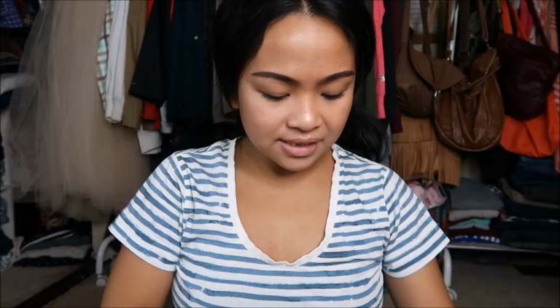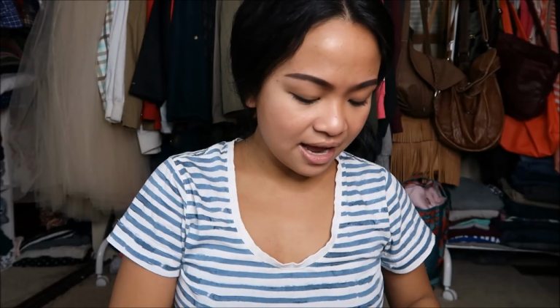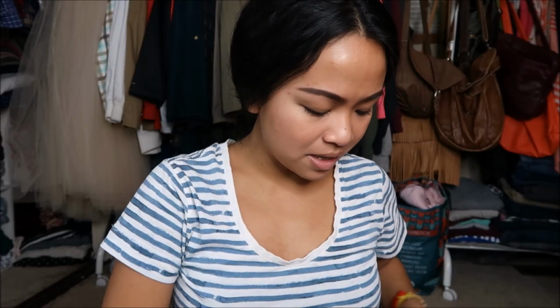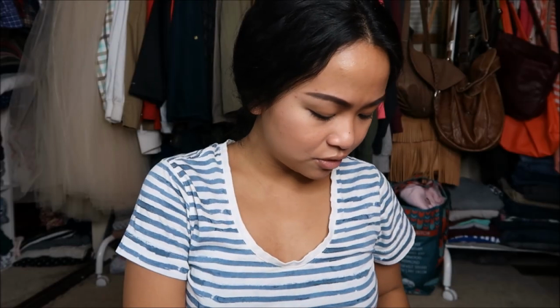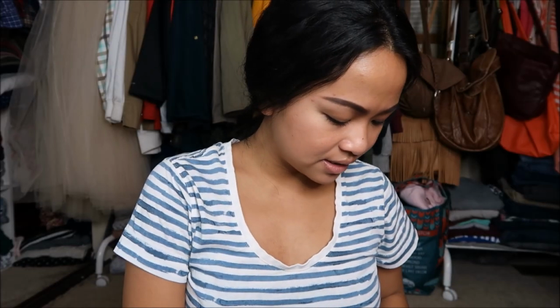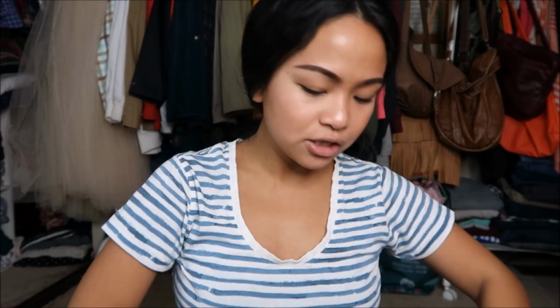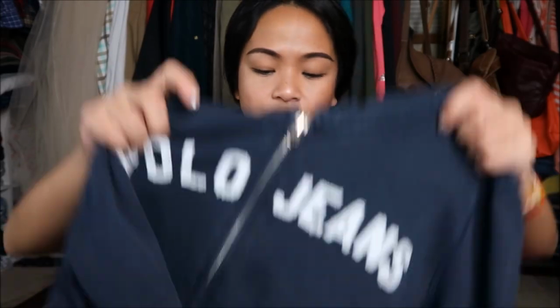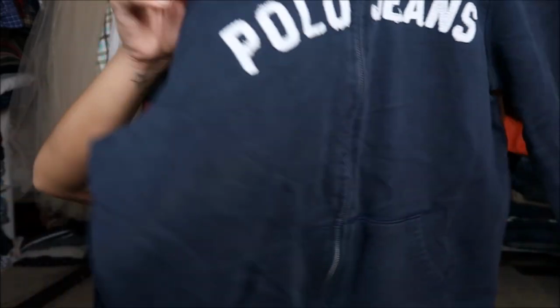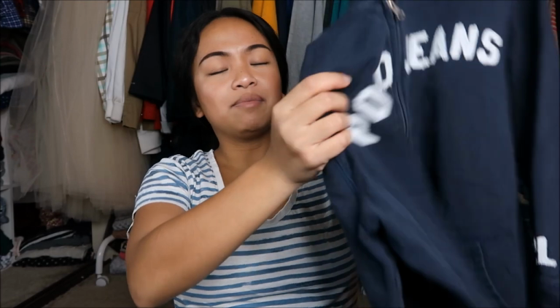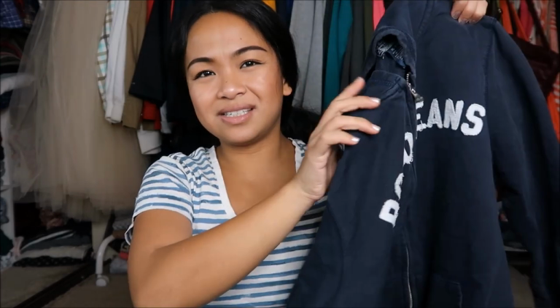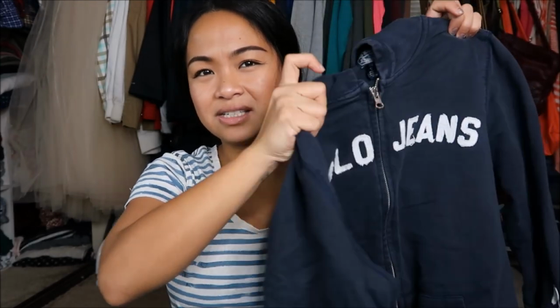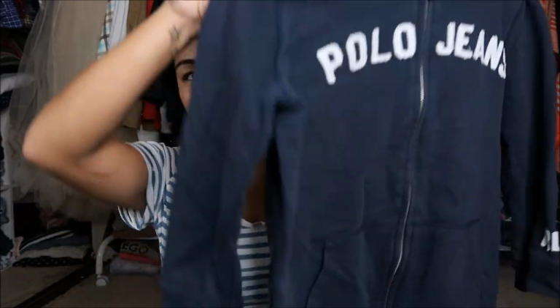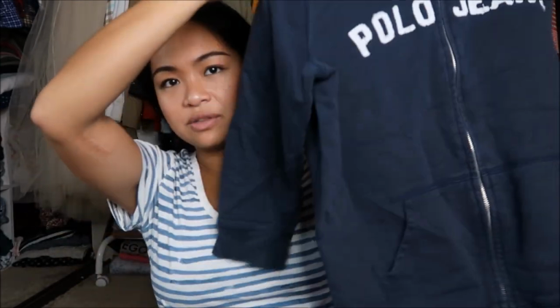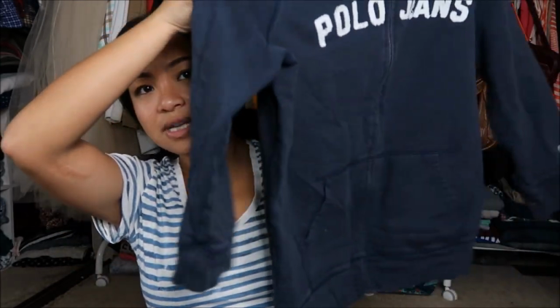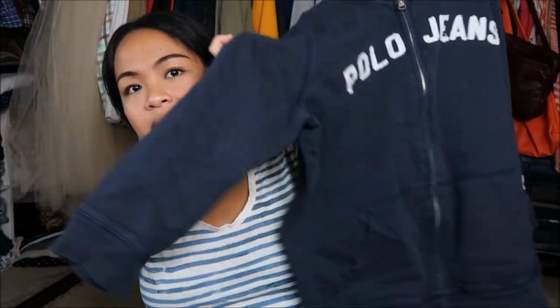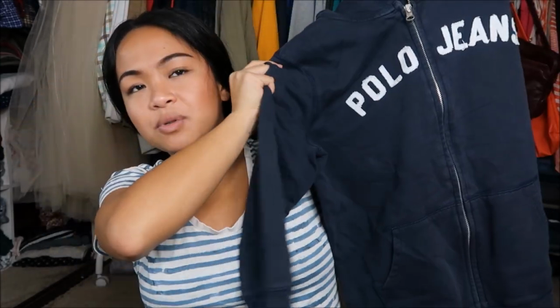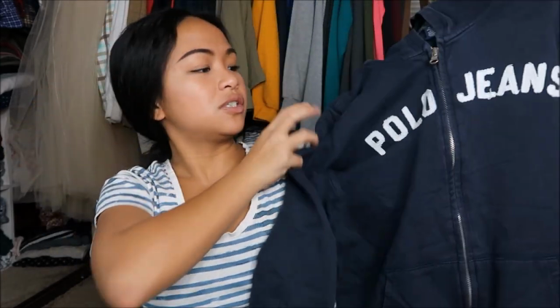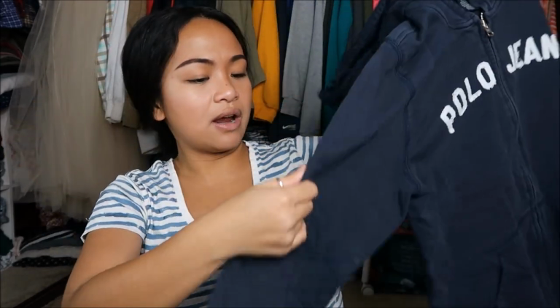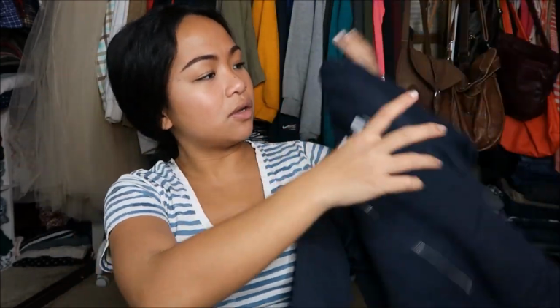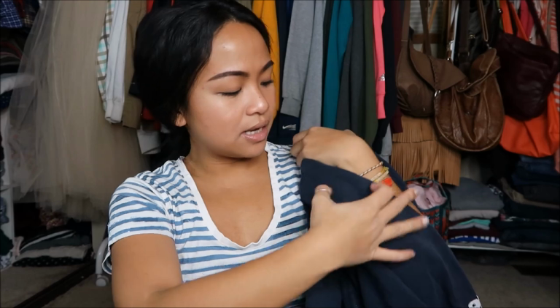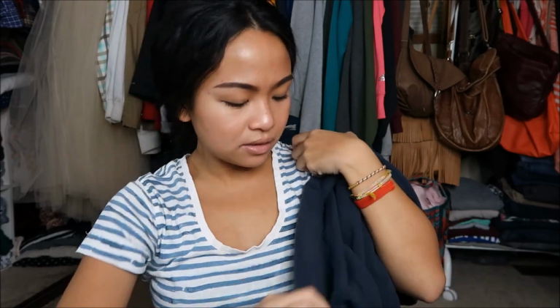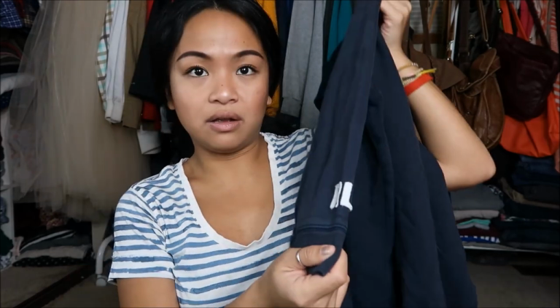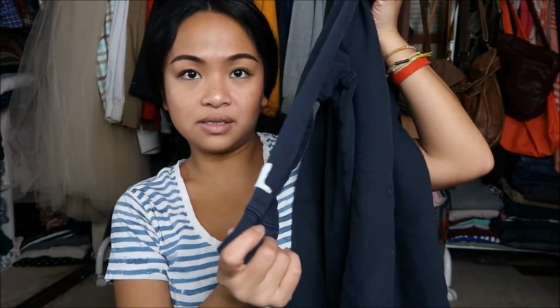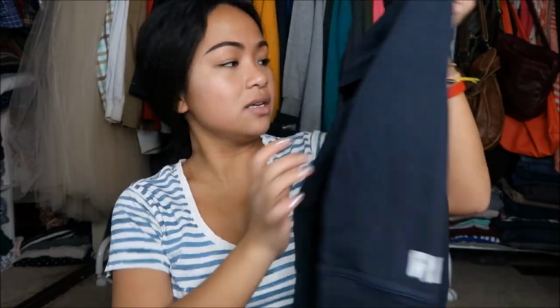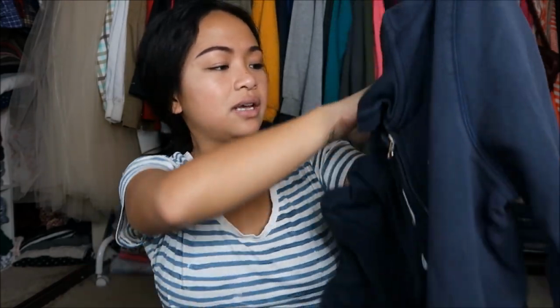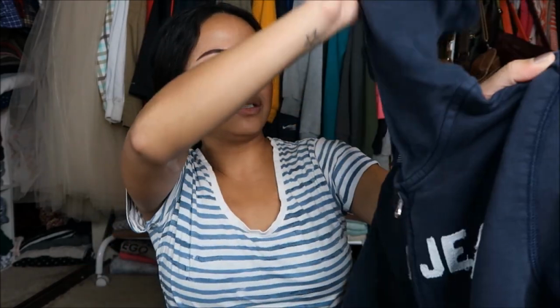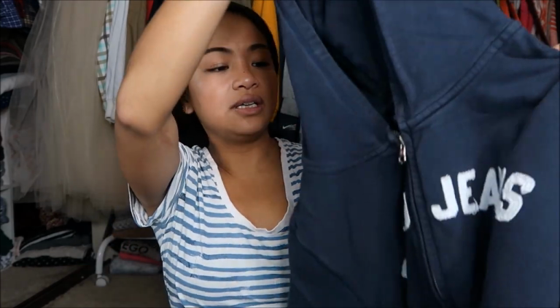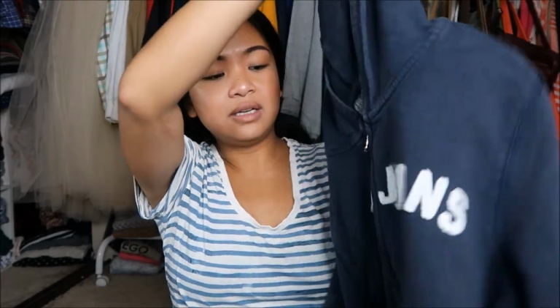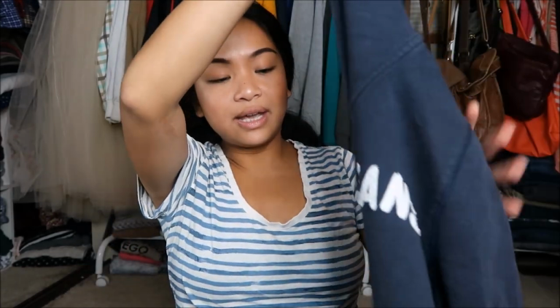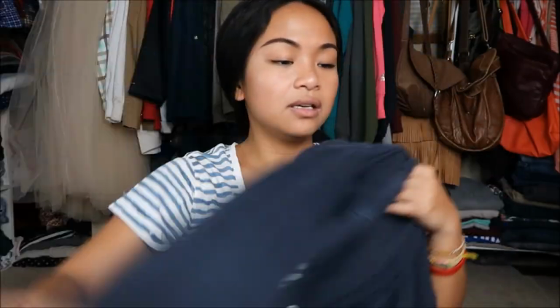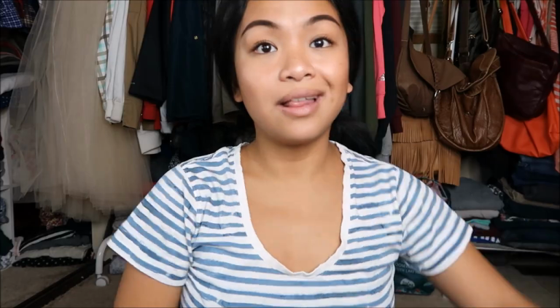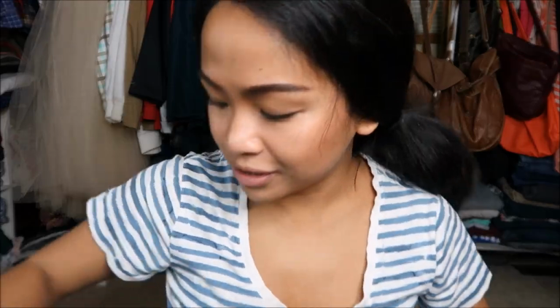The next thing that I have is by Polo Jeans in a size extra large. I'm guessing this is in kids because it's a little bit on the smaller side, but it says Polo Jeans on there and RL on the side. It has a hood — and again, I love sweaters.